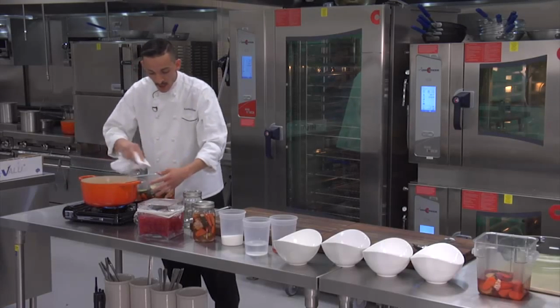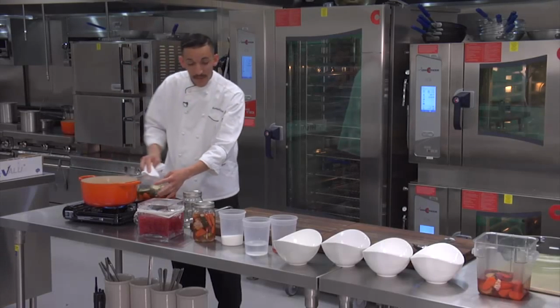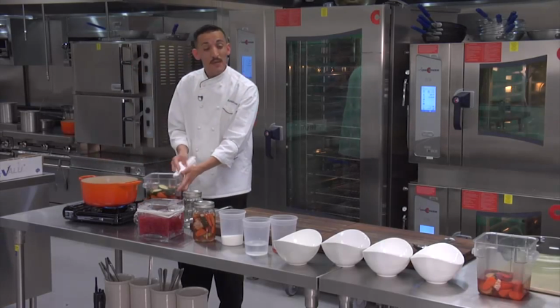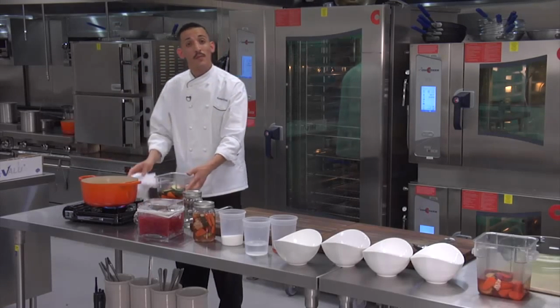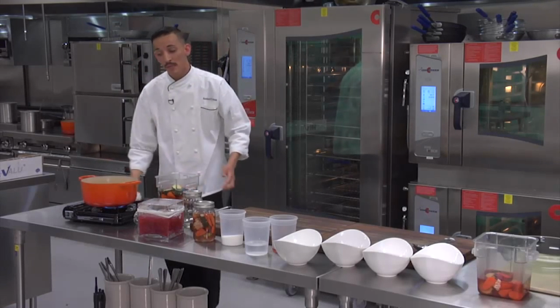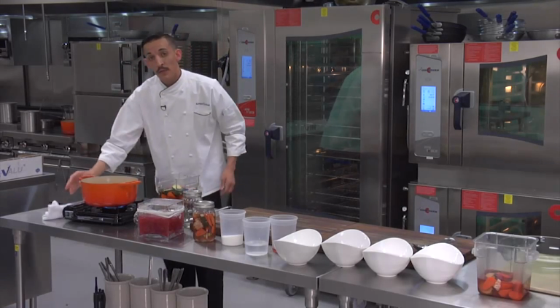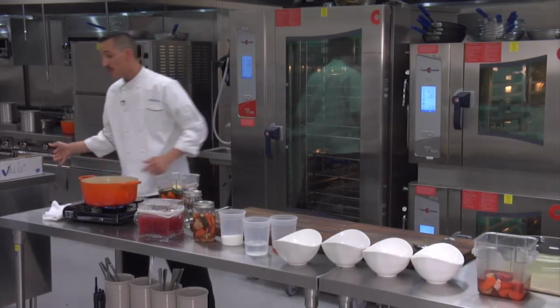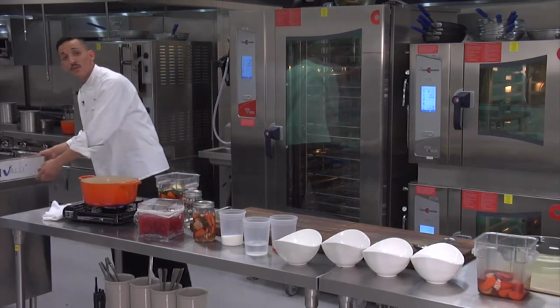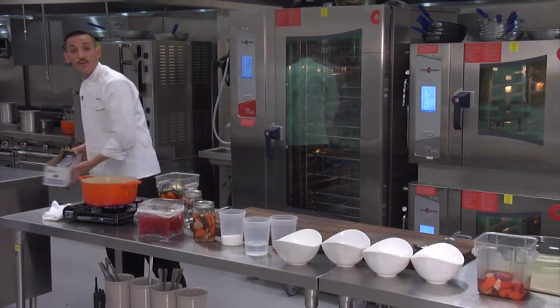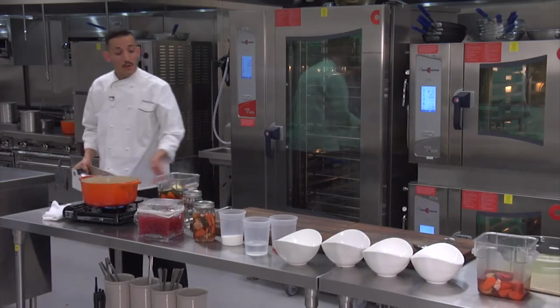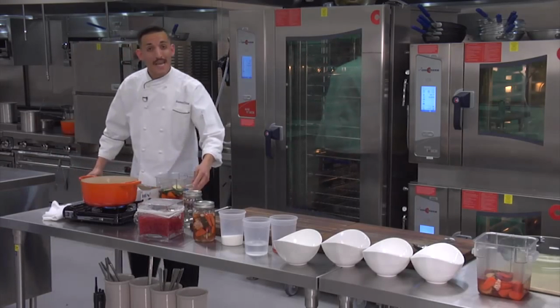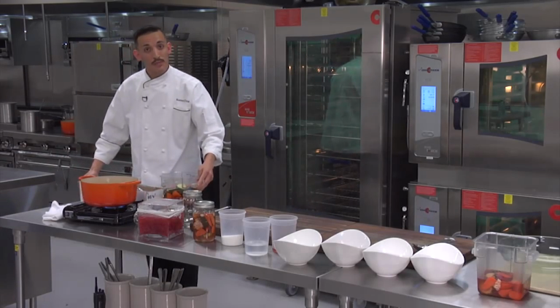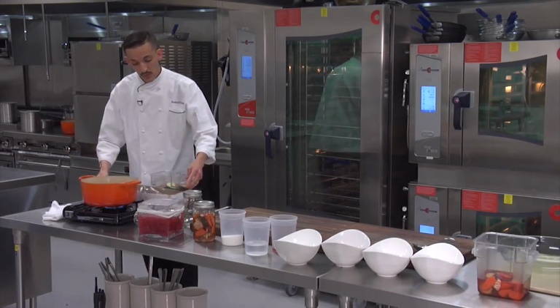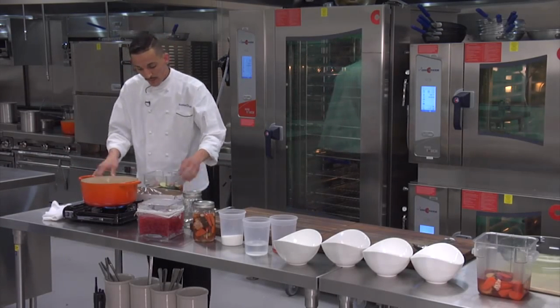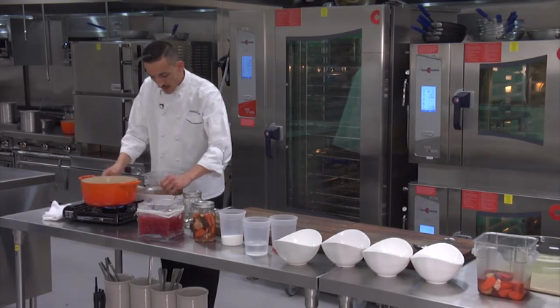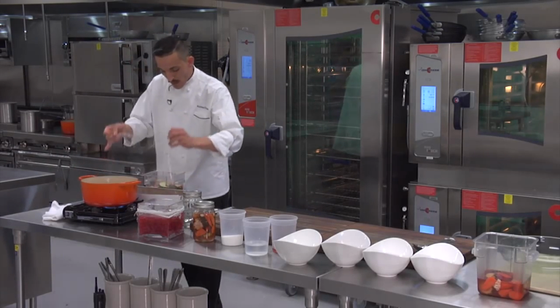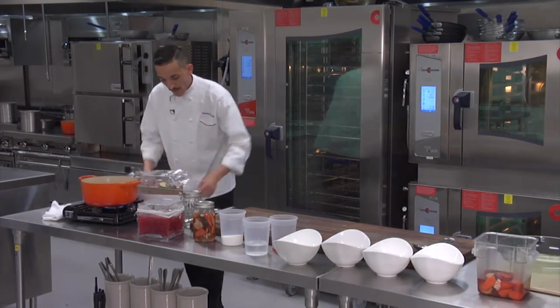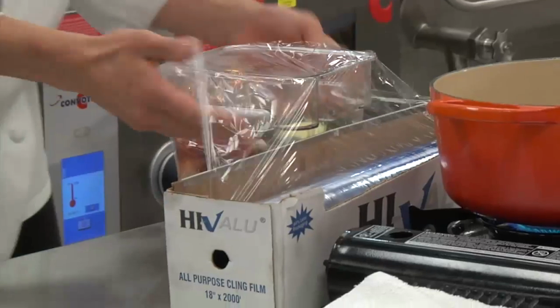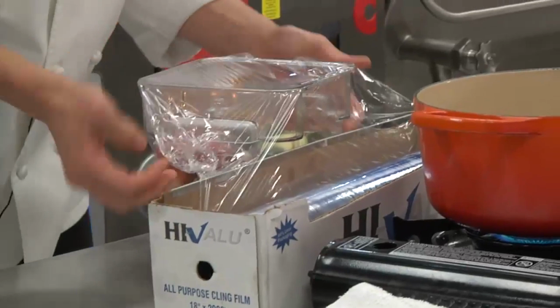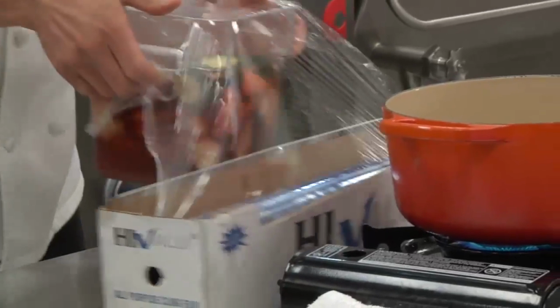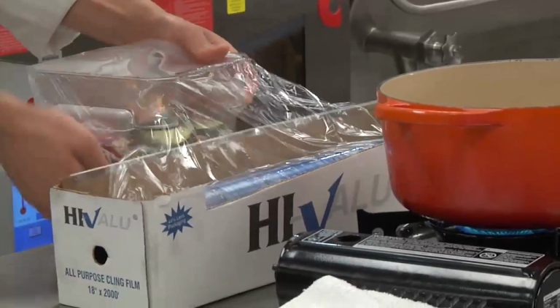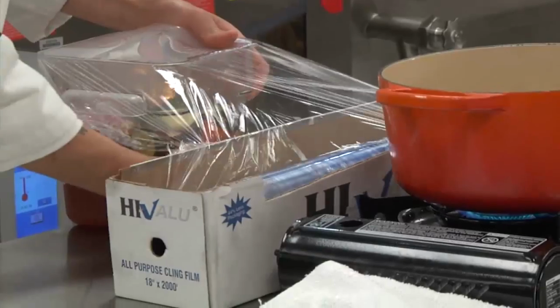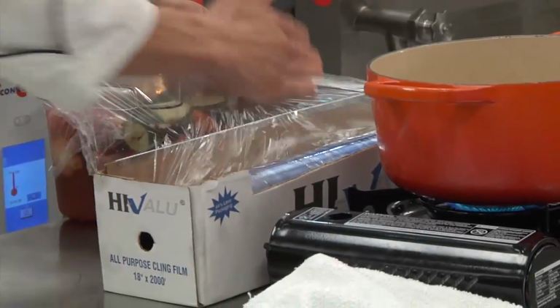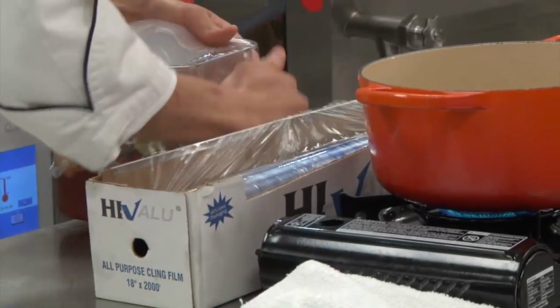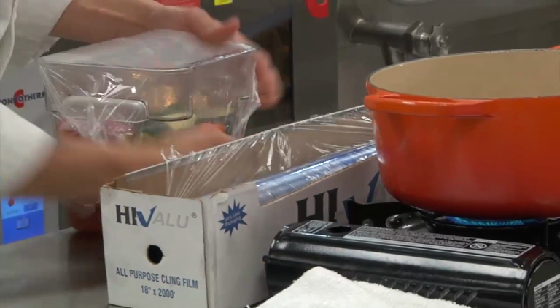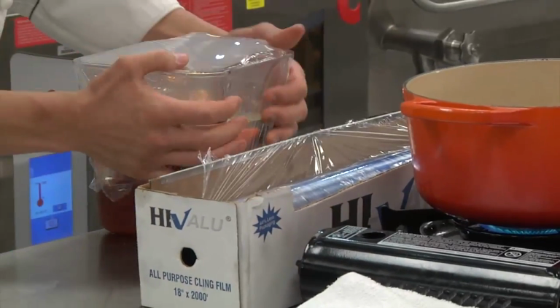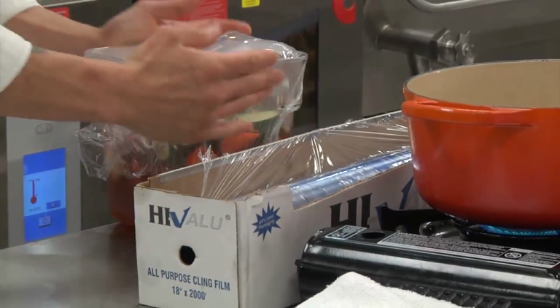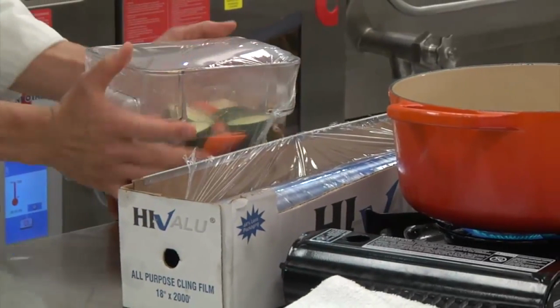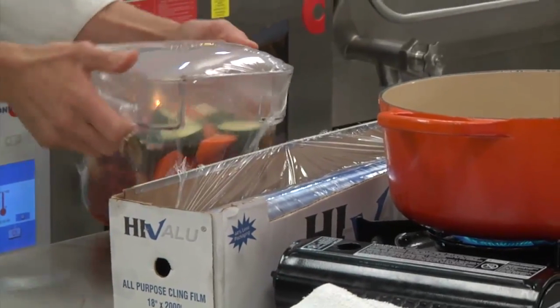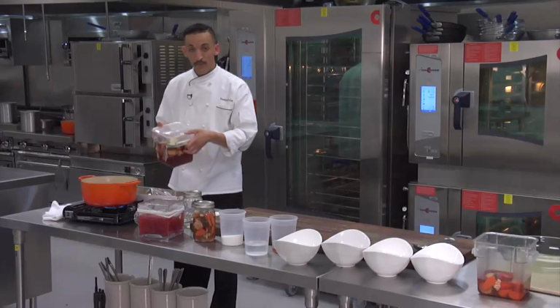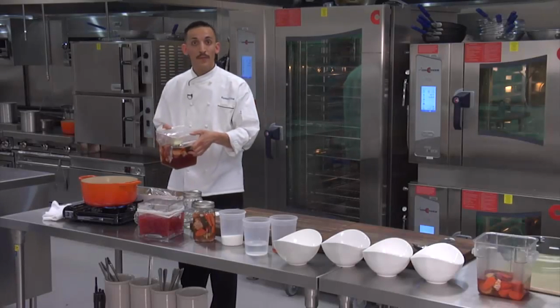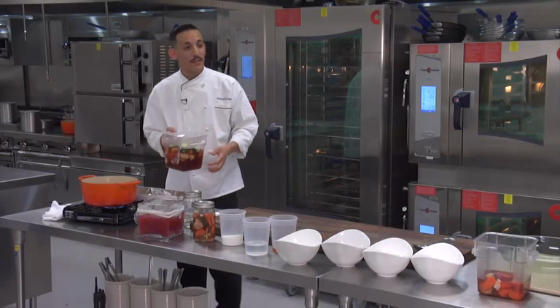Now immediately, we're going to wrap them and refrigerate them overnight, or at least eight hours to cool off. Ready for the fridge.